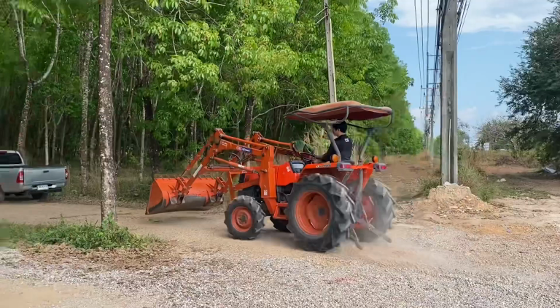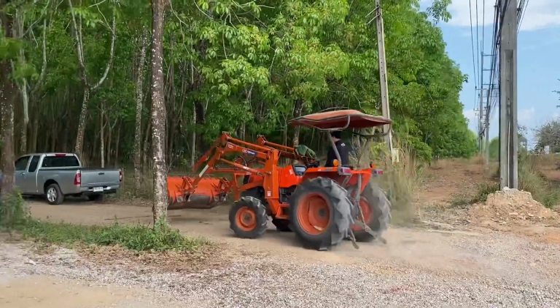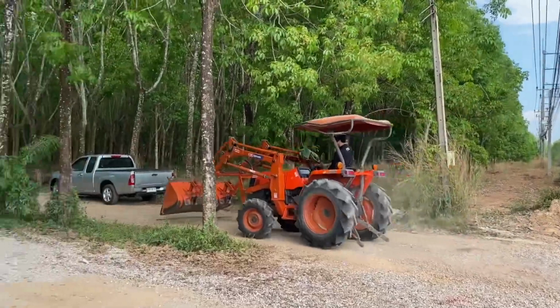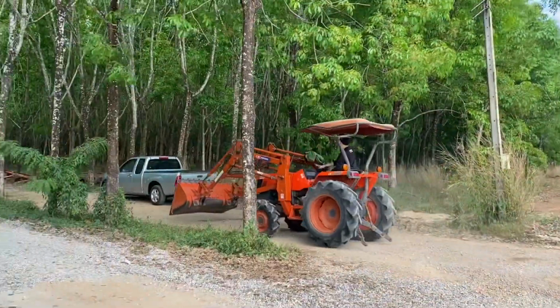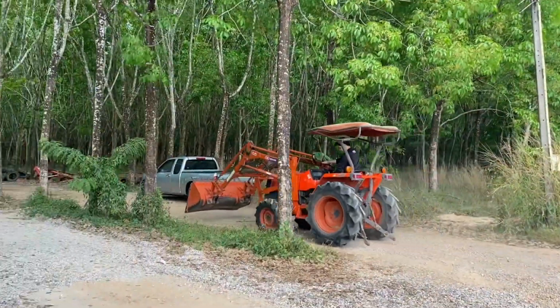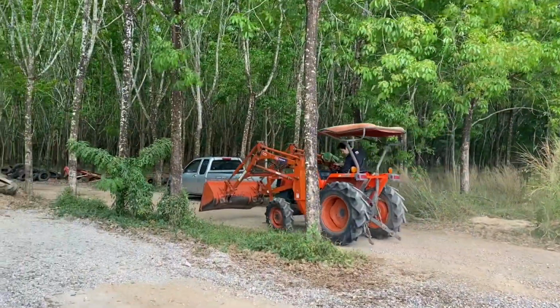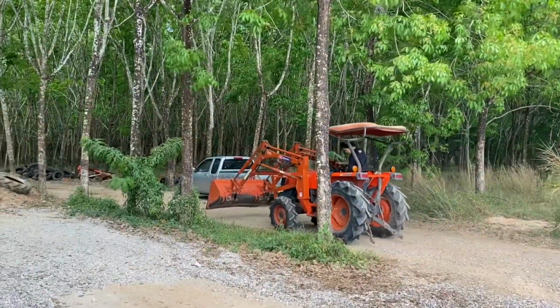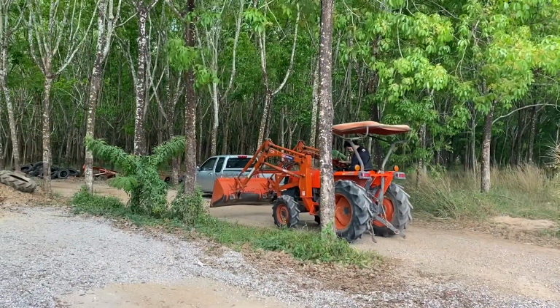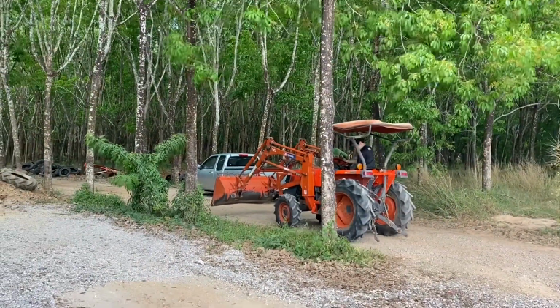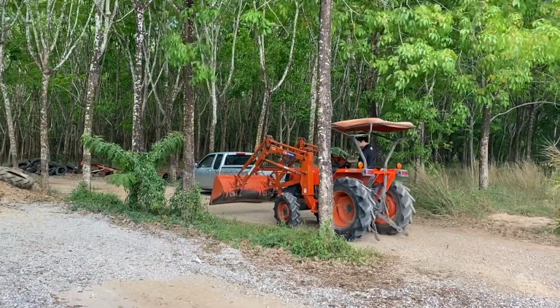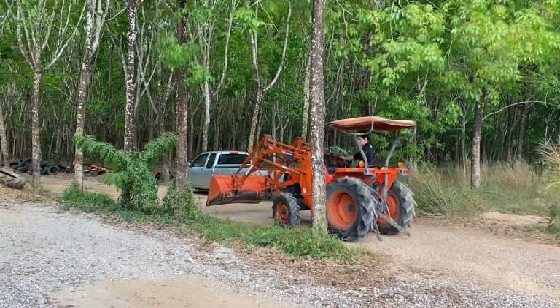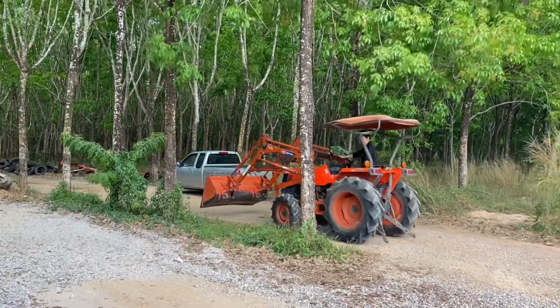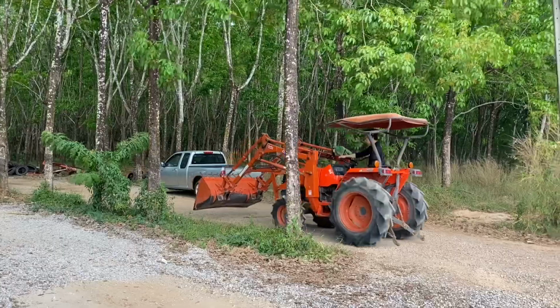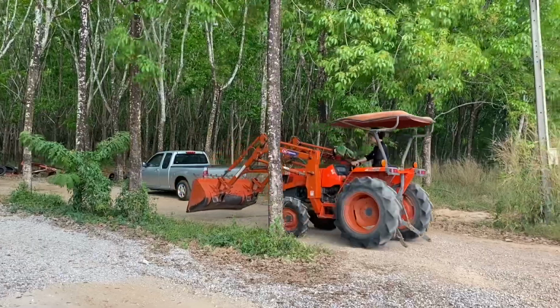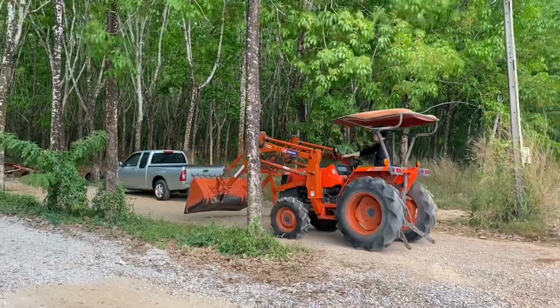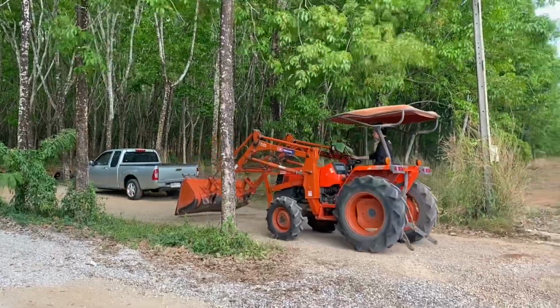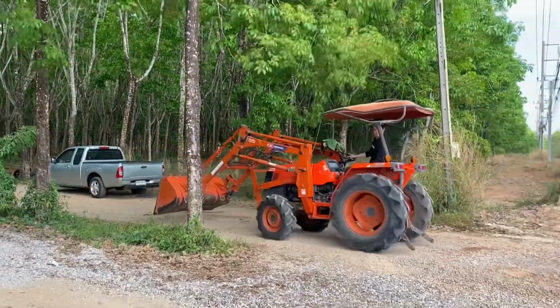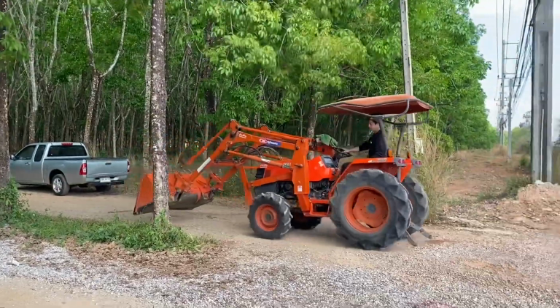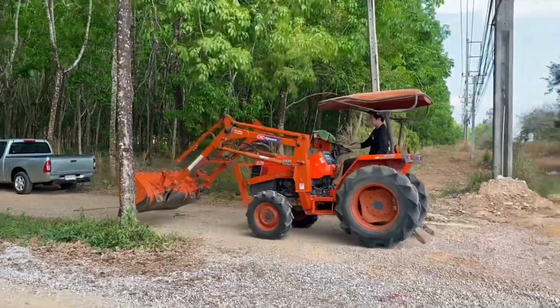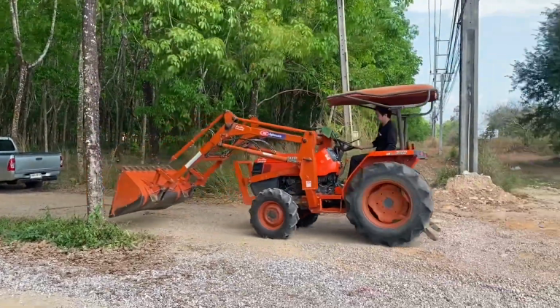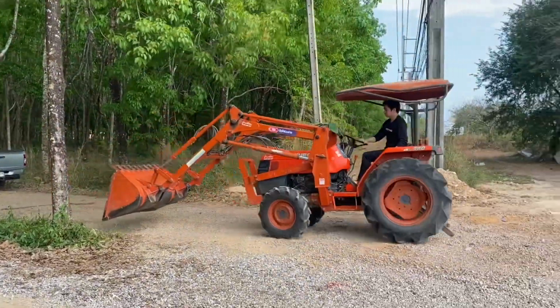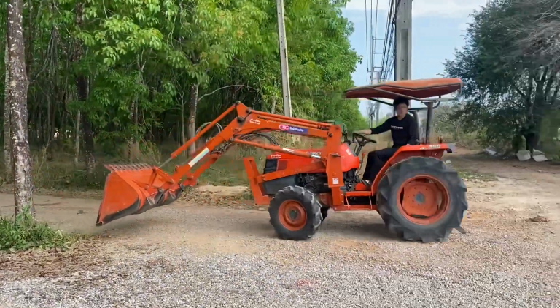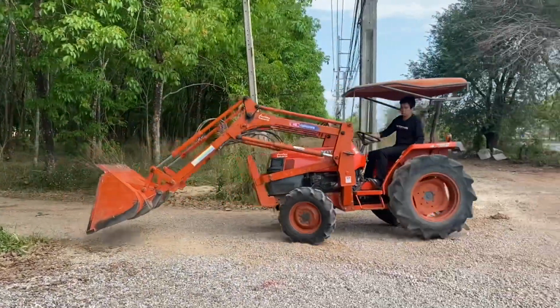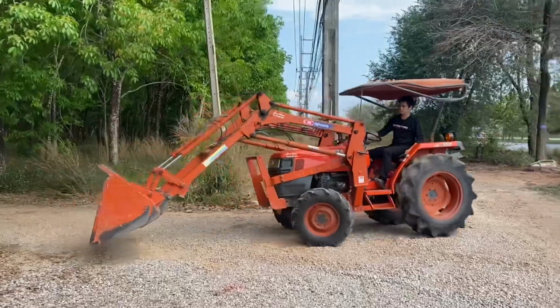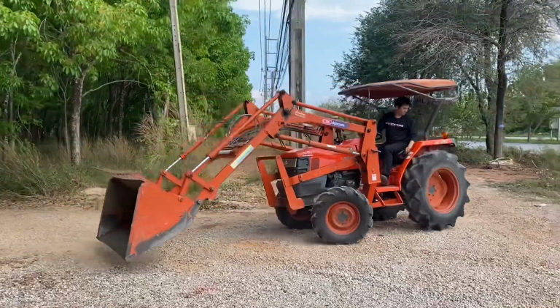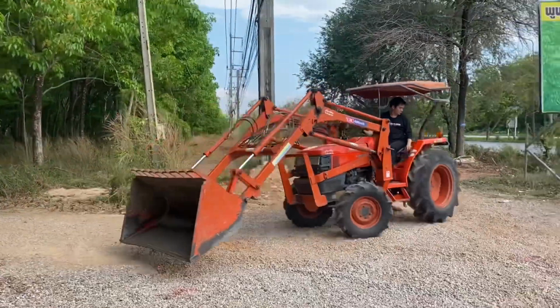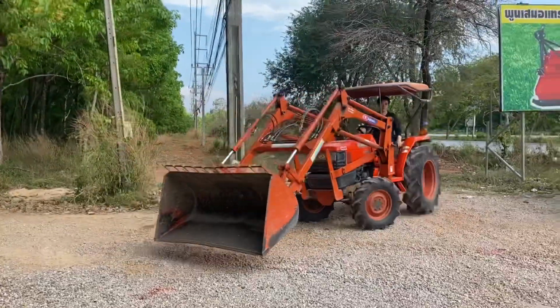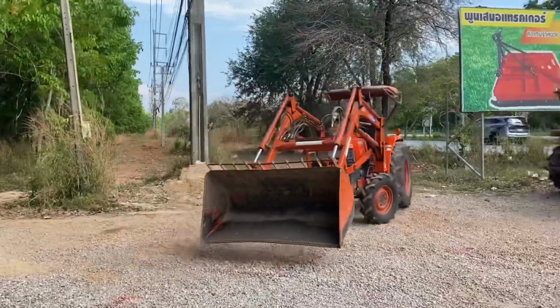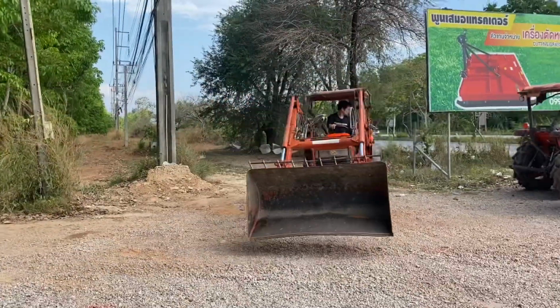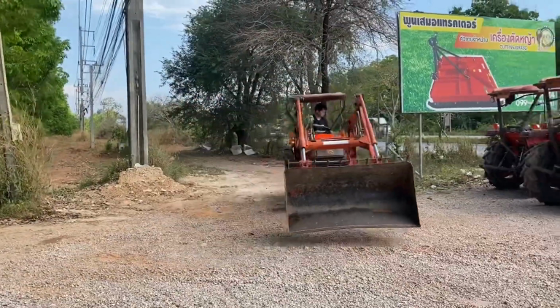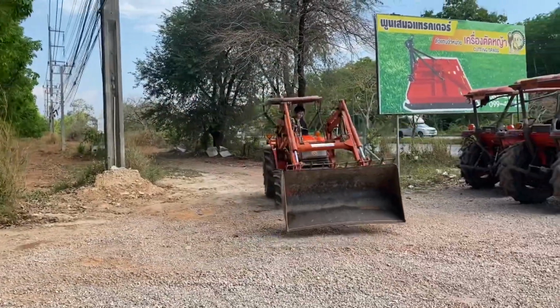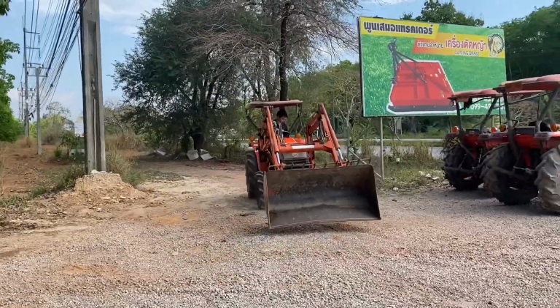It's about 4 meters. It's about 3 meters. It's easy to use the gear.